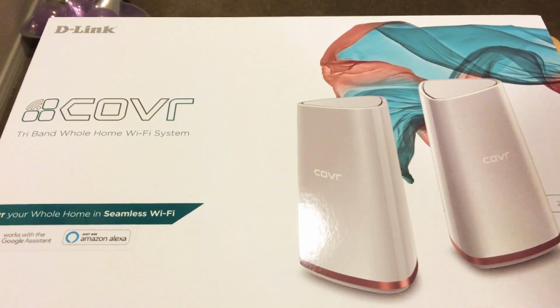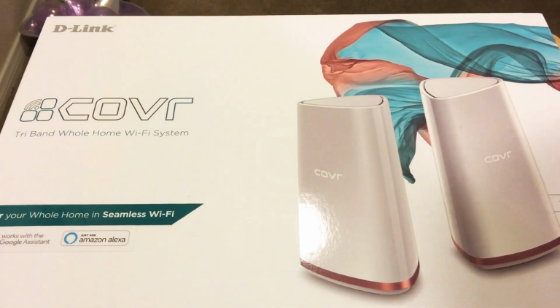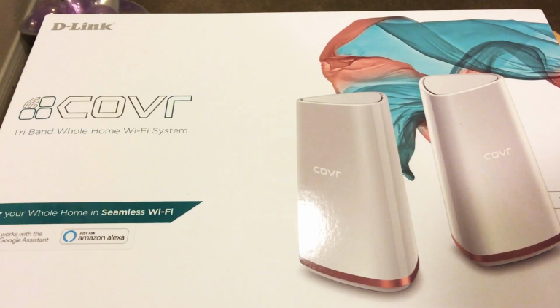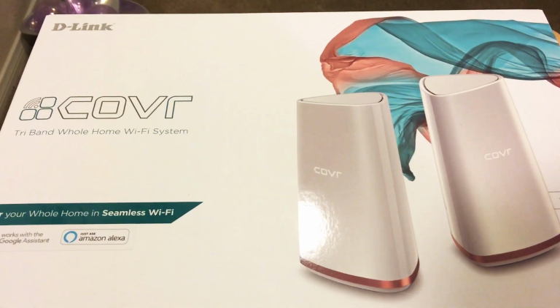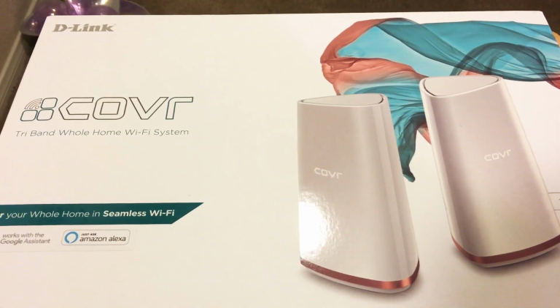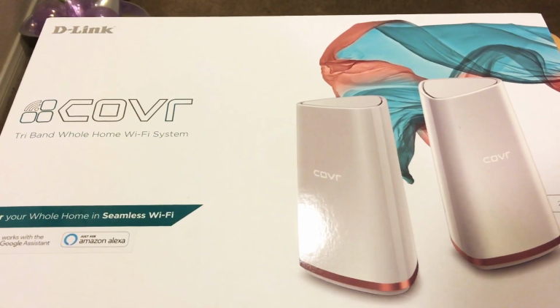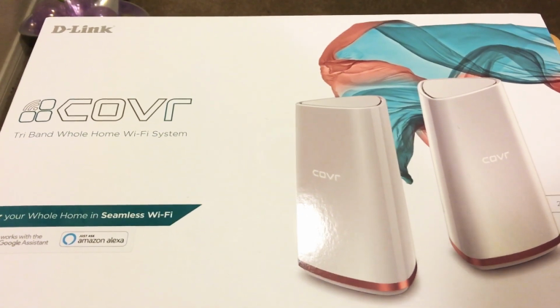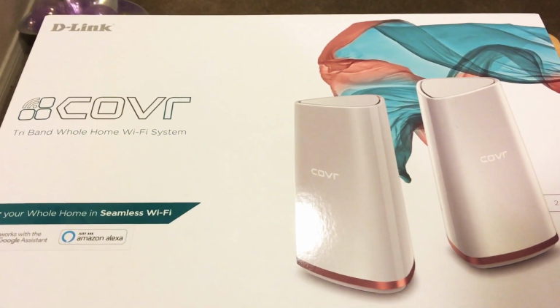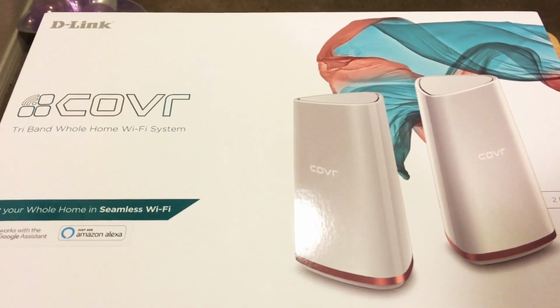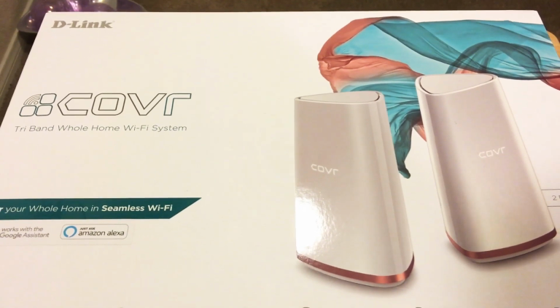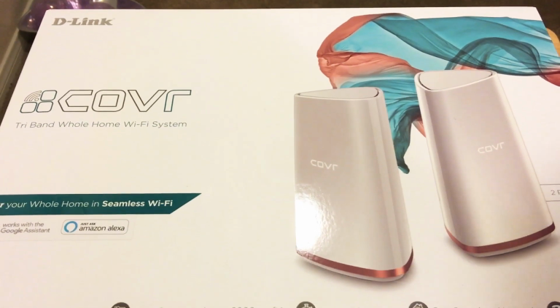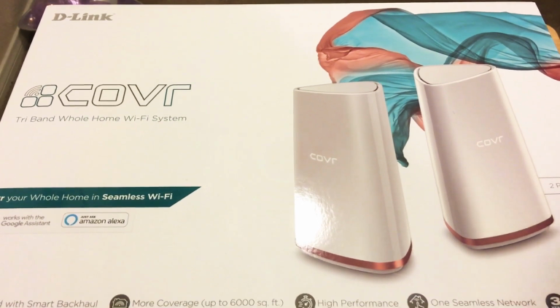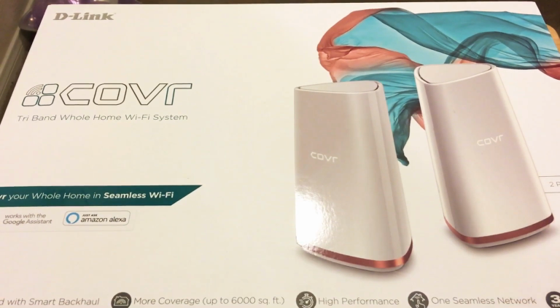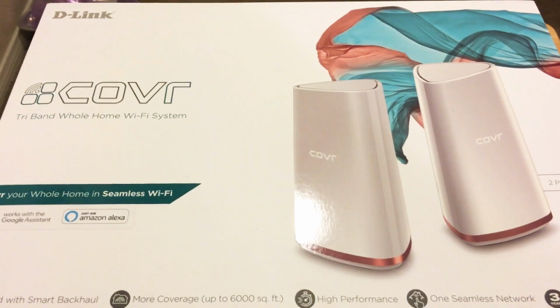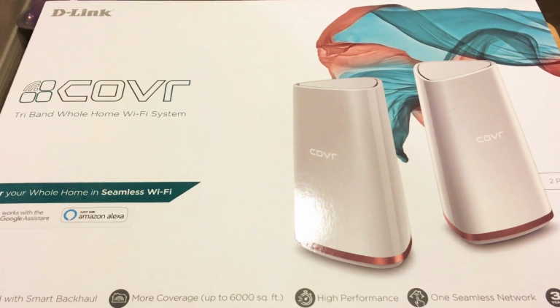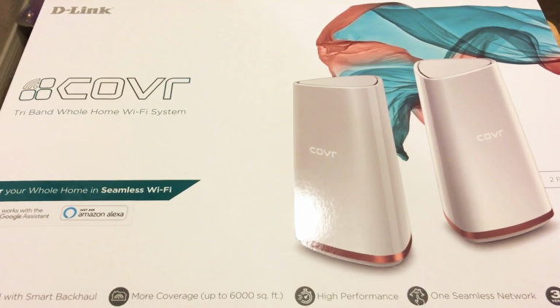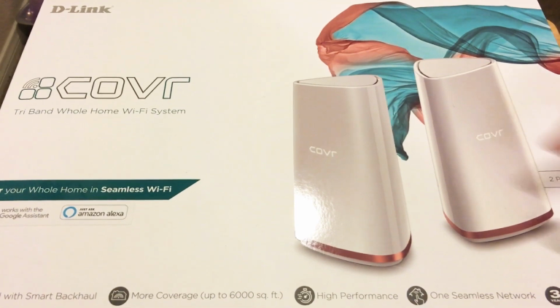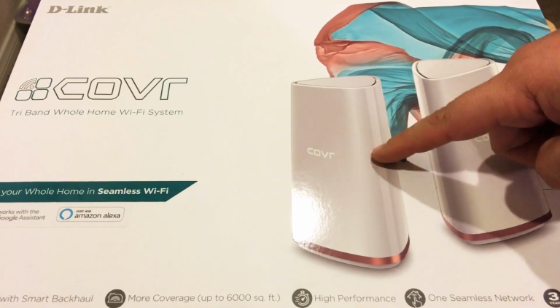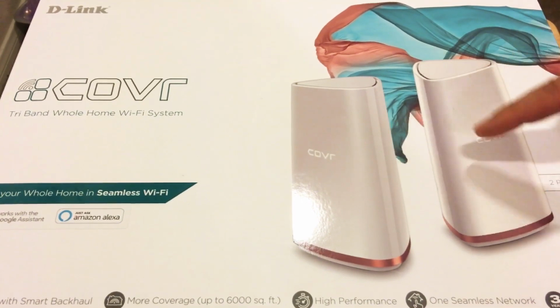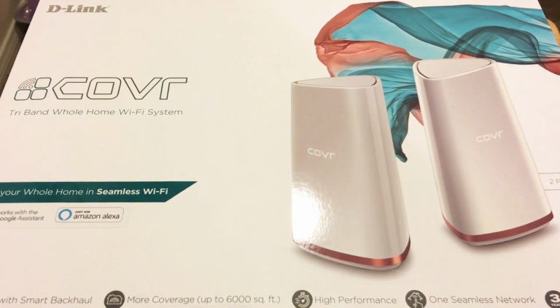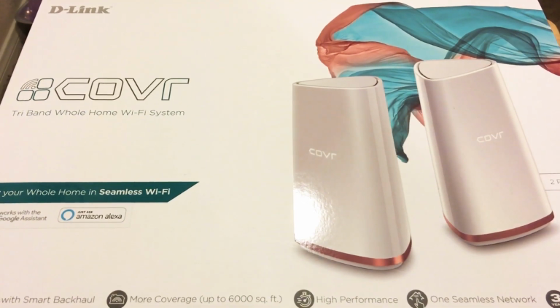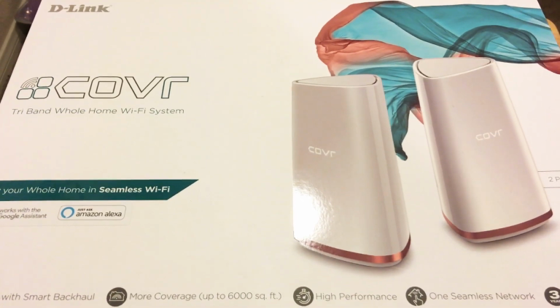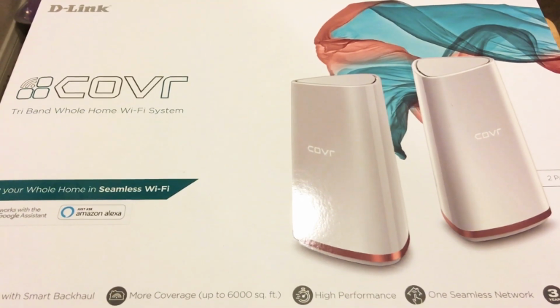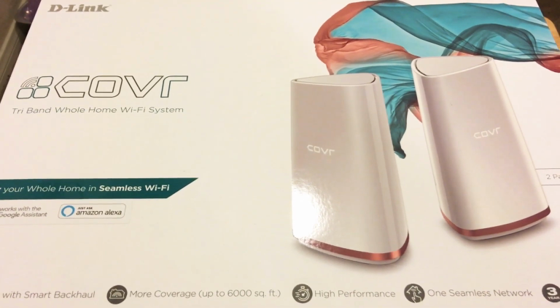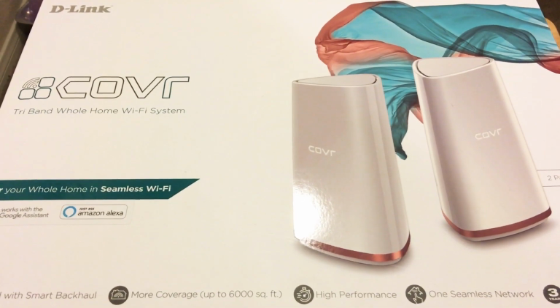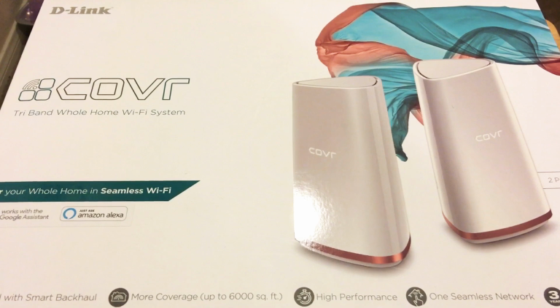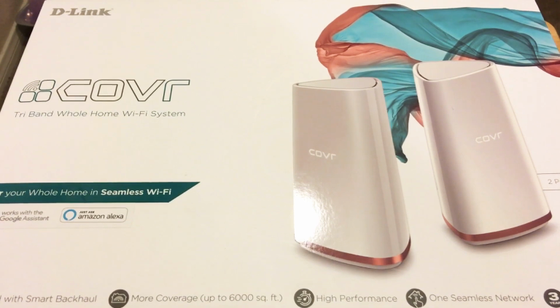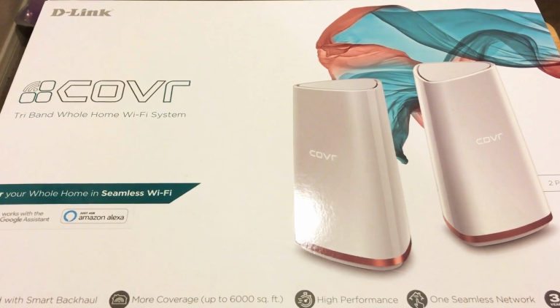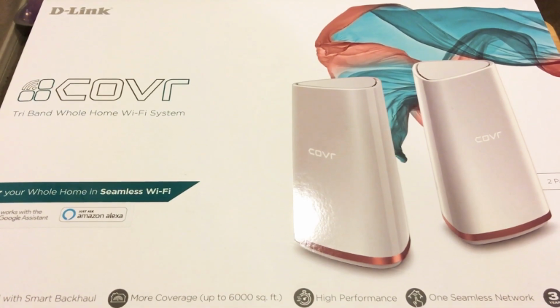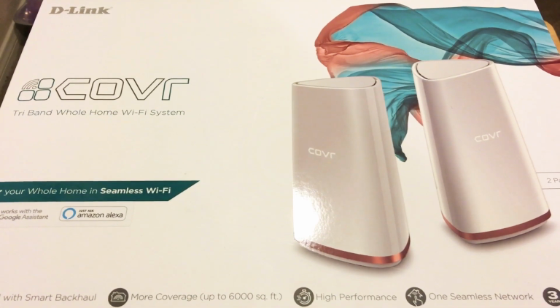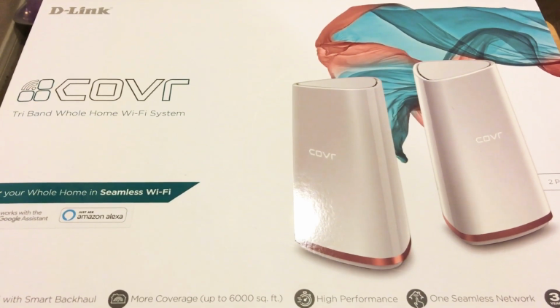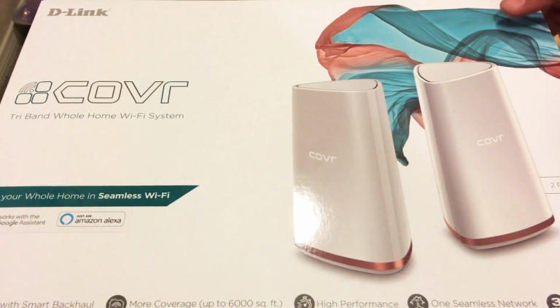Hello everyone, this is ChrisRoshnot24k on Twitter. Today I'll be unboxing the D-Link Cover 2202 2-Unit Mesh Product. Please subscribe to the channel — we appreciate positive comments and of course thumbs up.